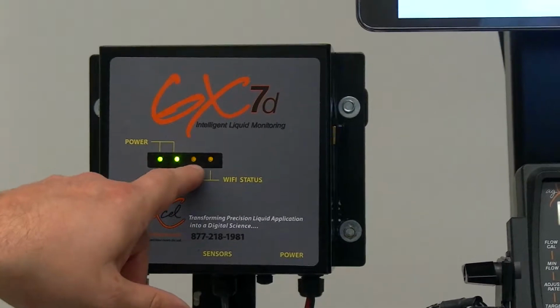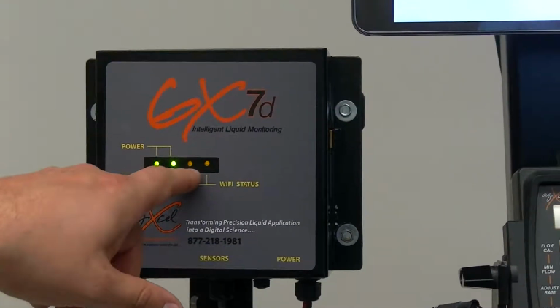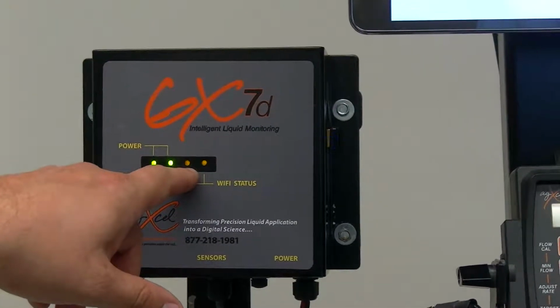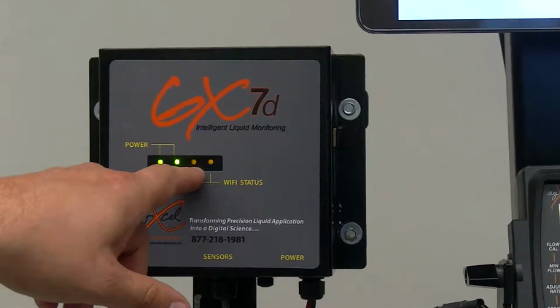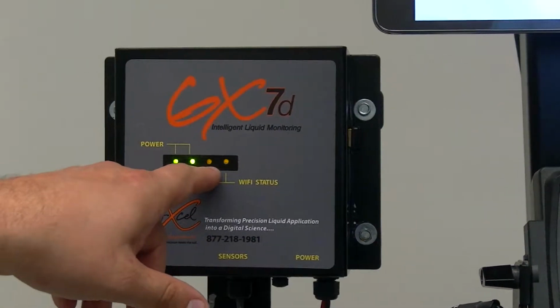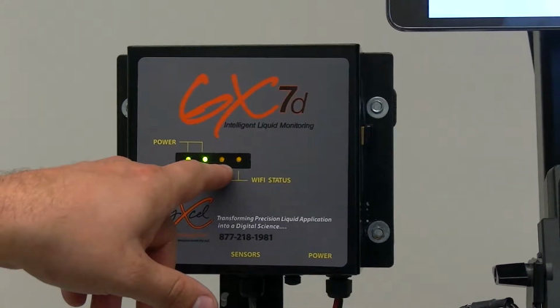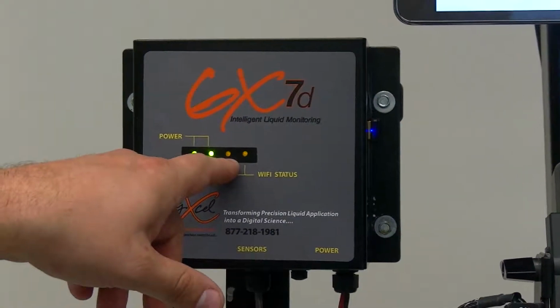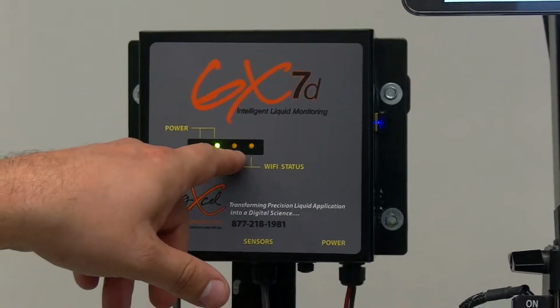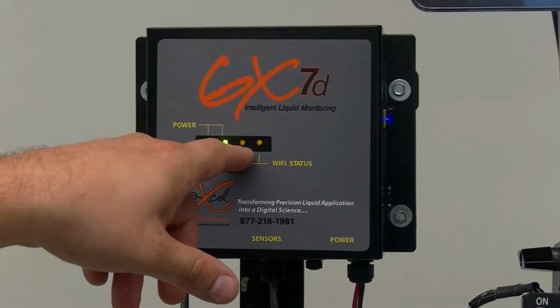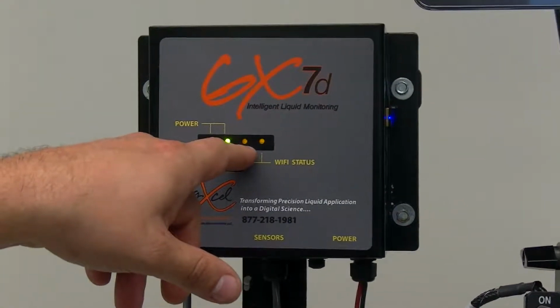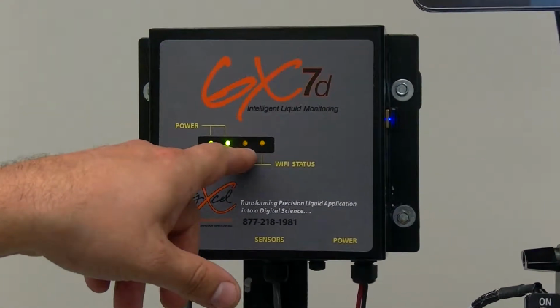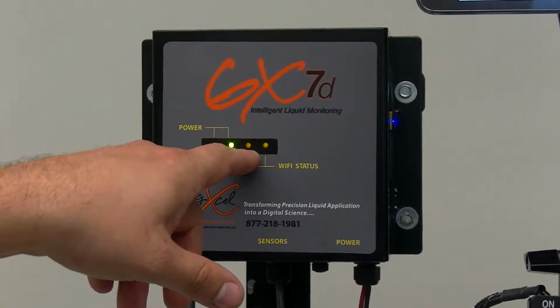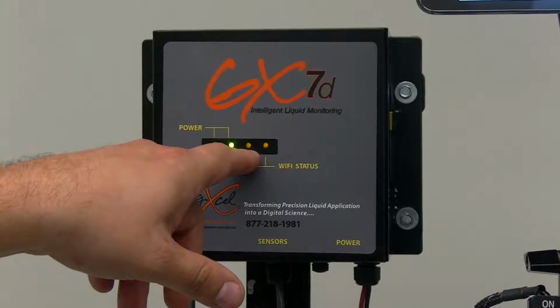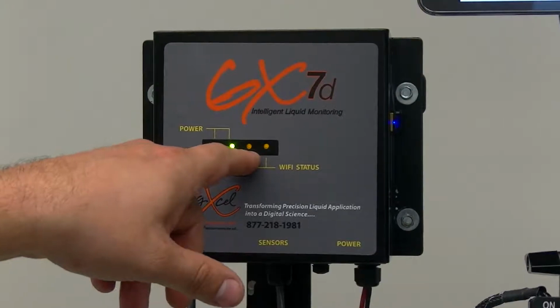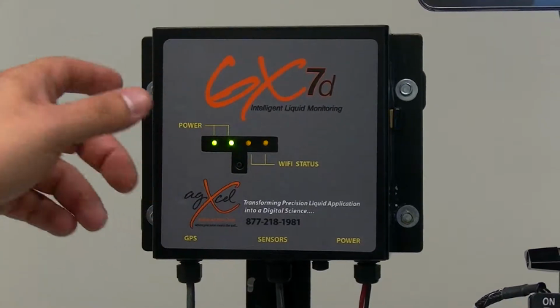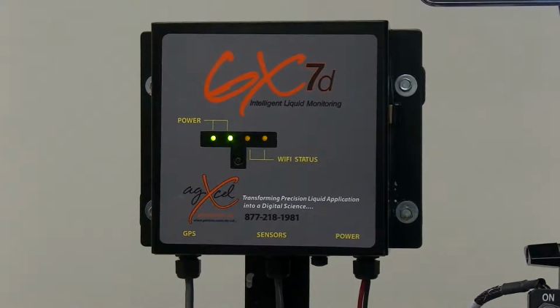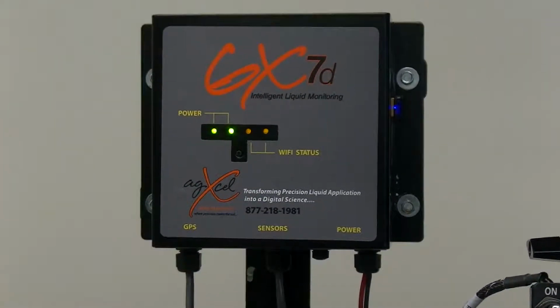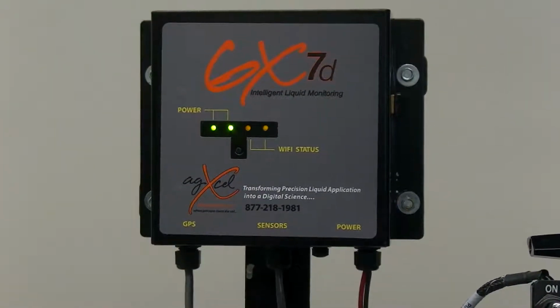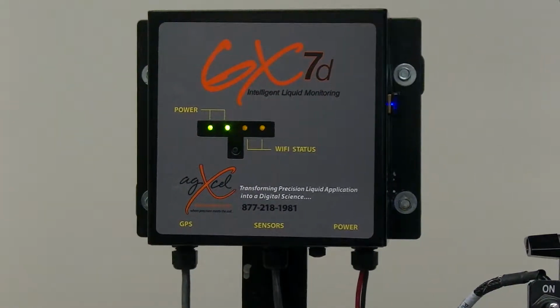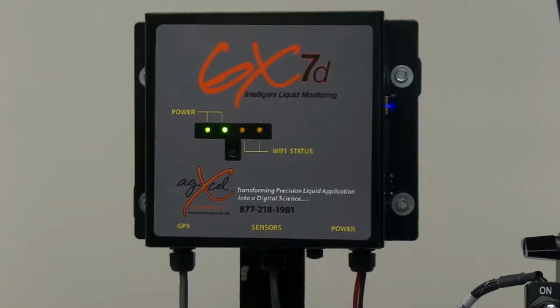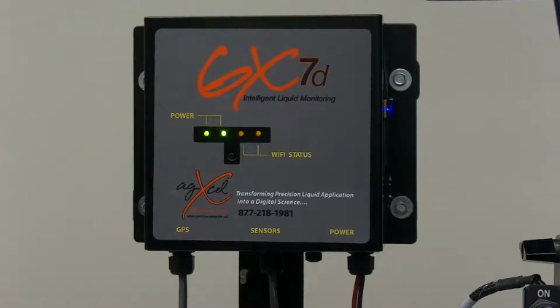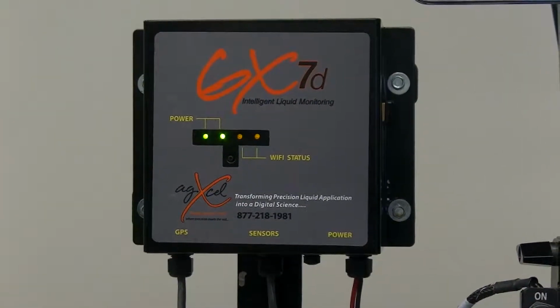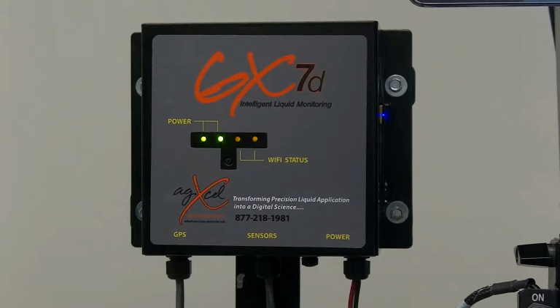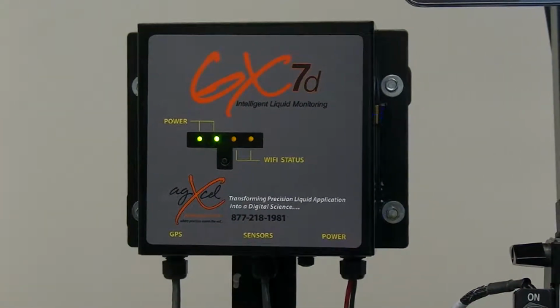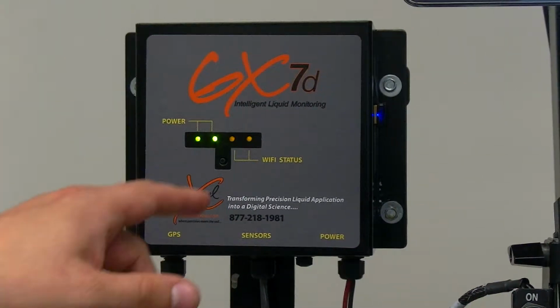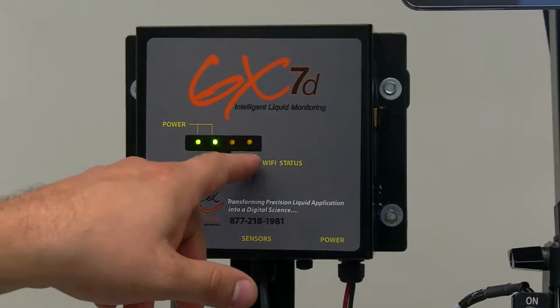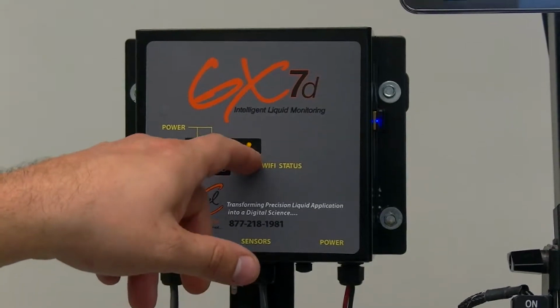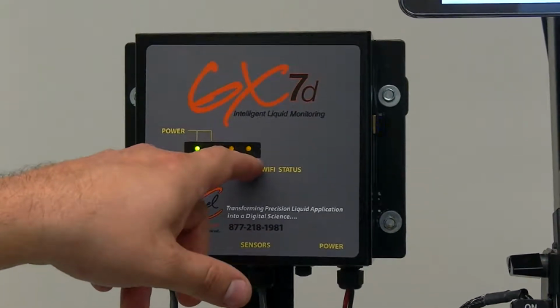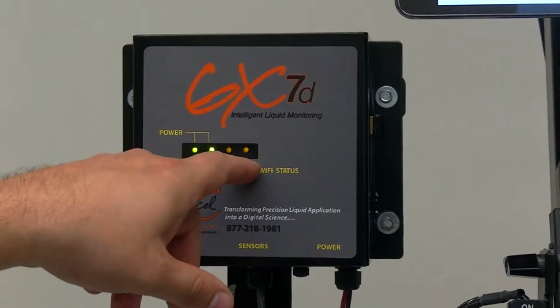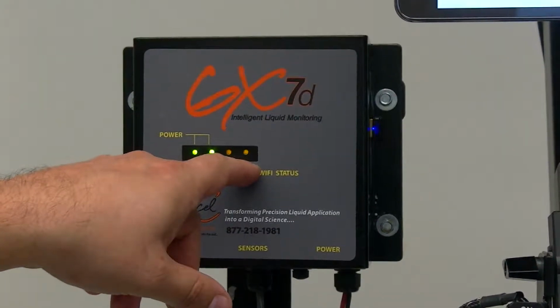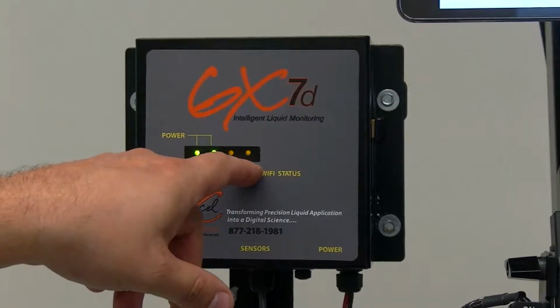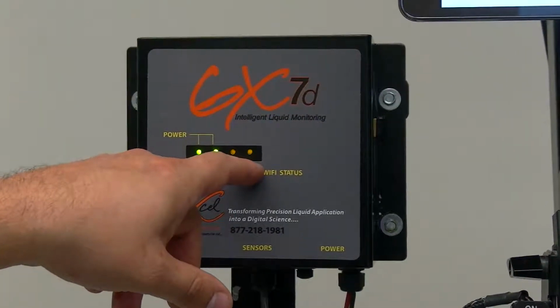The first yellow LED — once that turns solid, that means the program inside the GX7 is successfully loaded. And on the far end, this is your GPS connection.